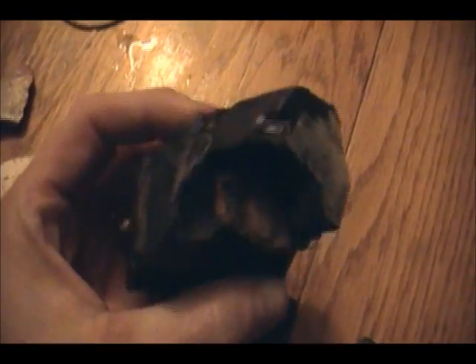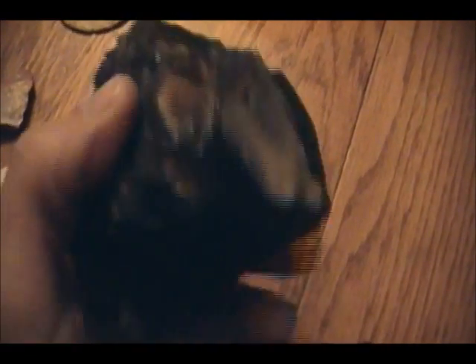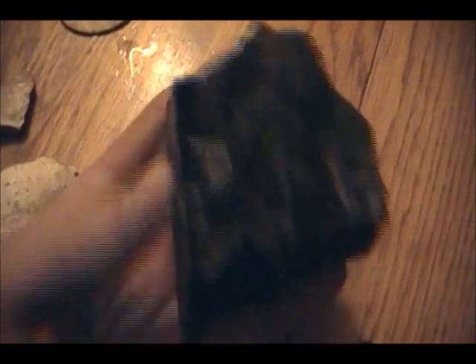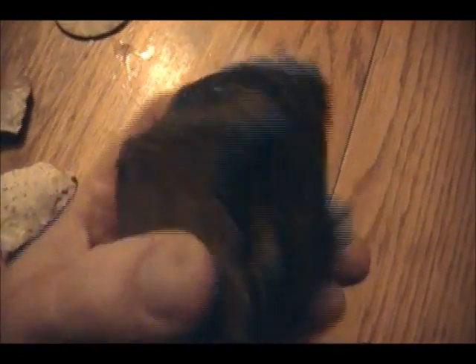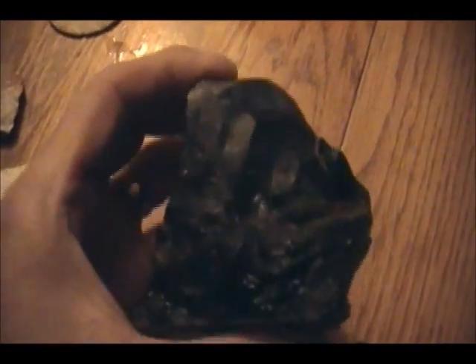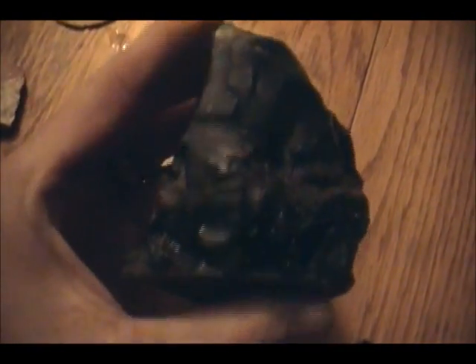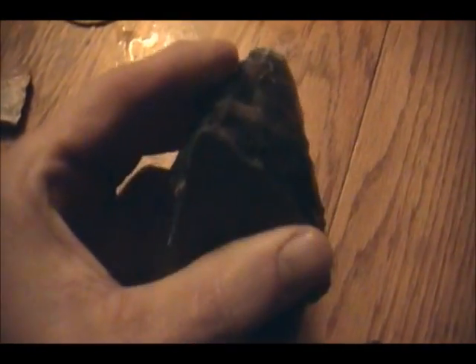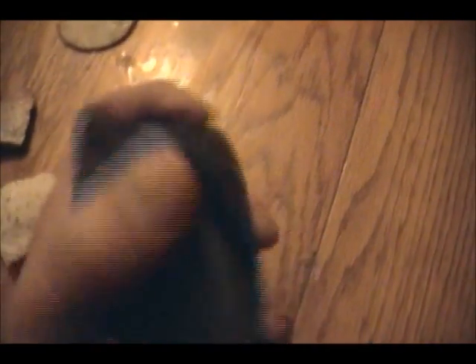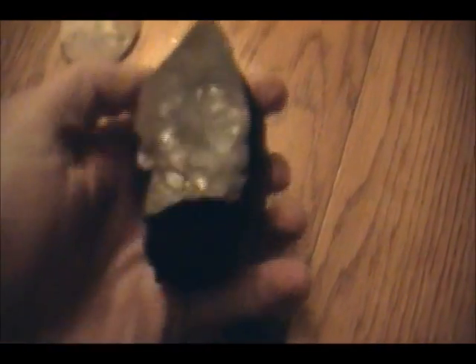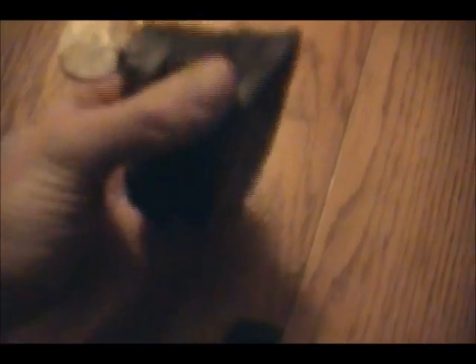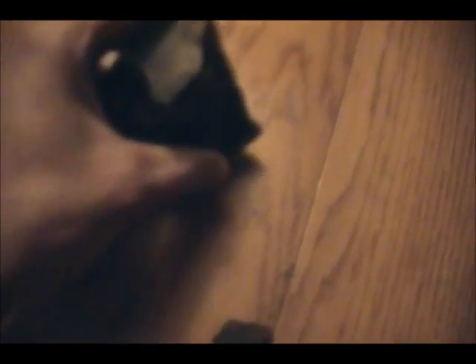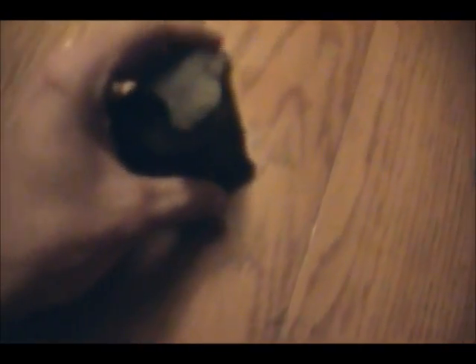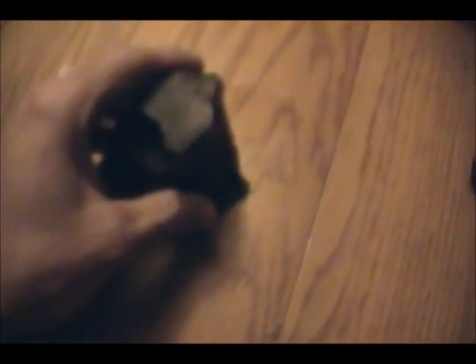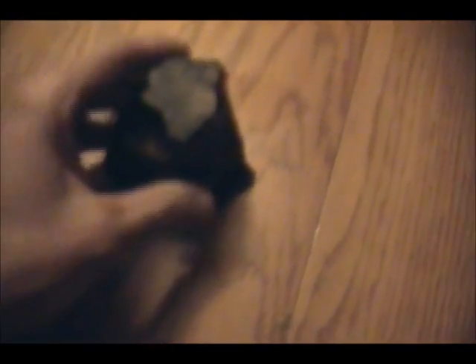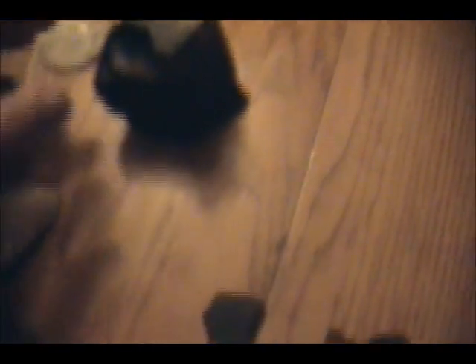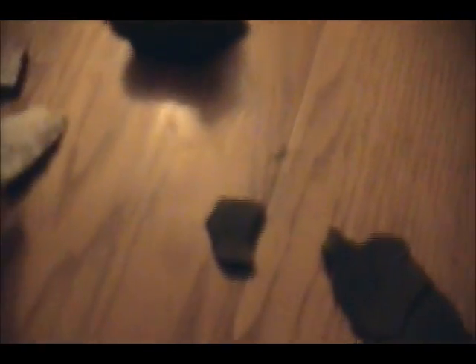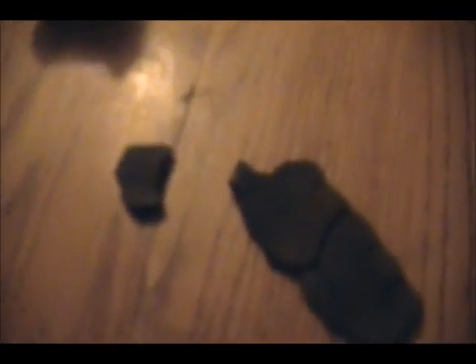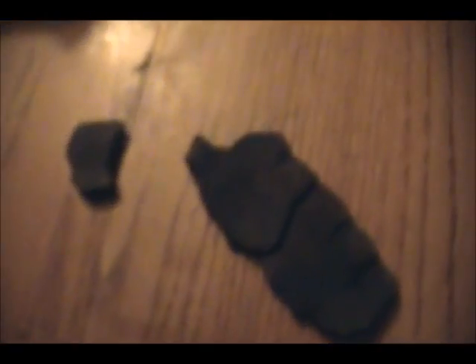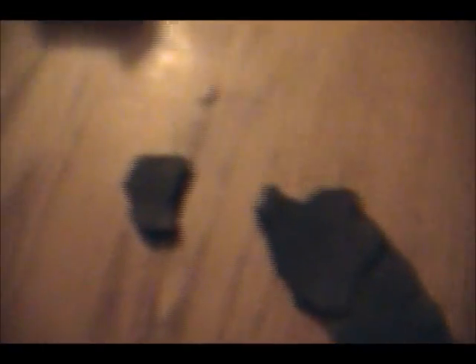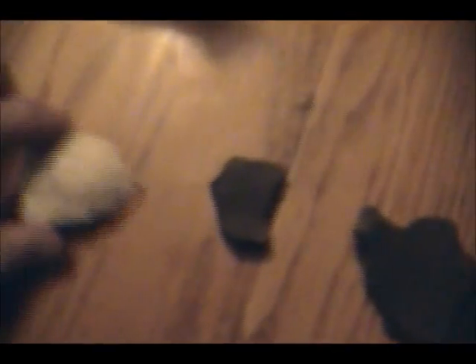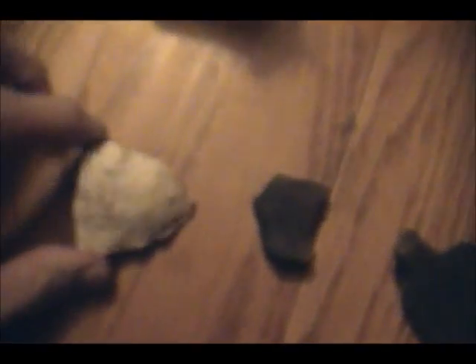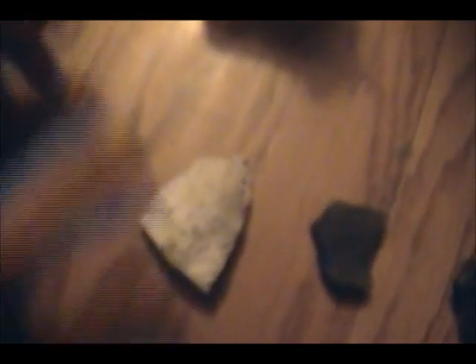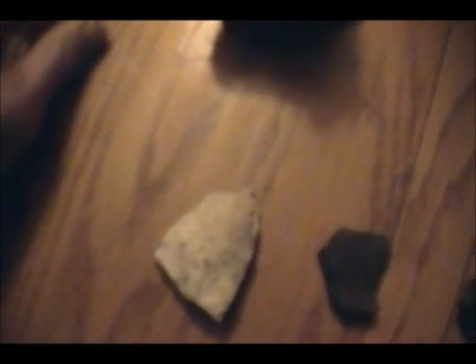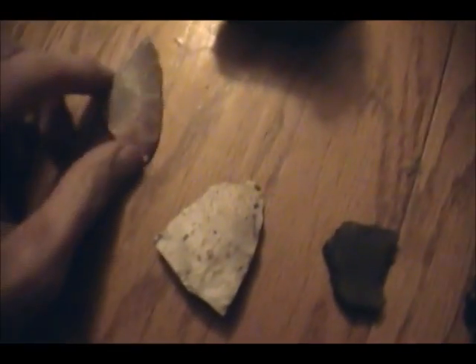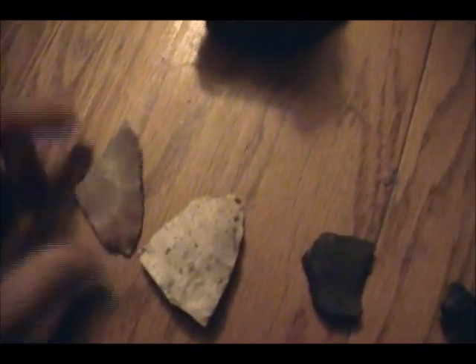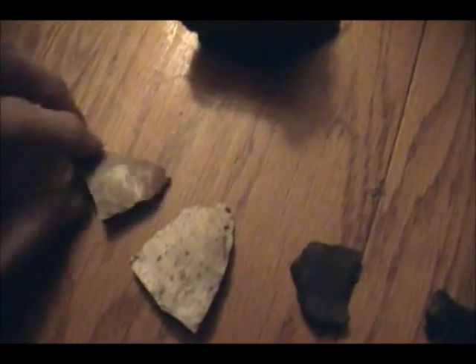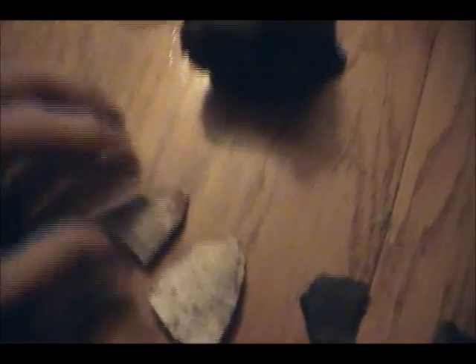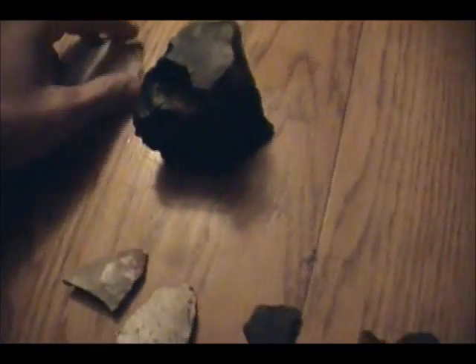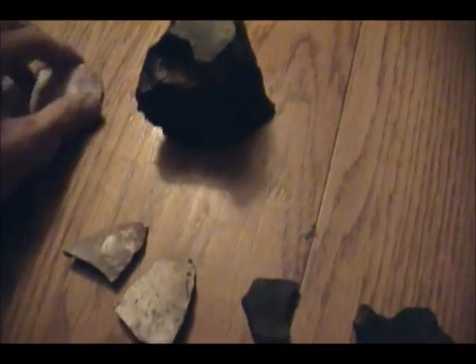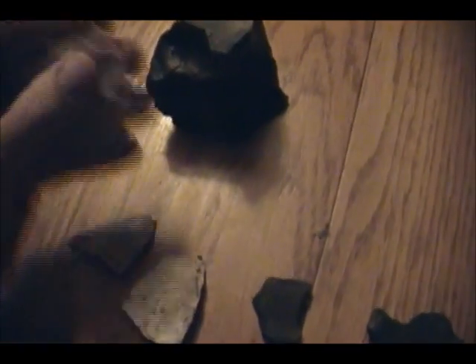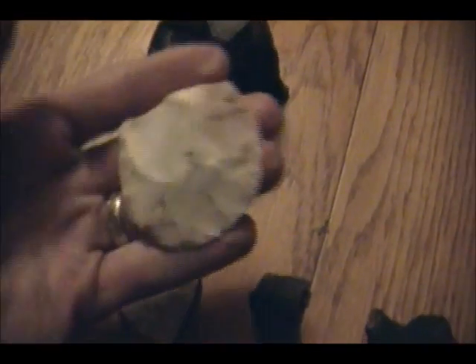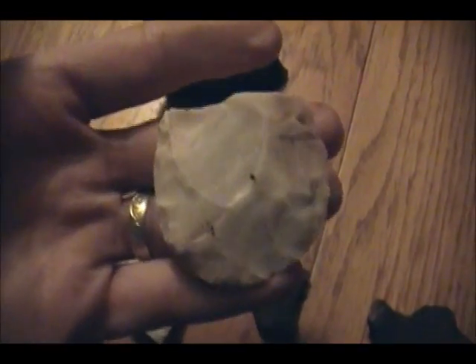Found a couple flakes of it today too. I'm really surprised I didn't find anything else with all the rock and debris that was there. But I'm going back tomorrow — I'll get back with you all then.